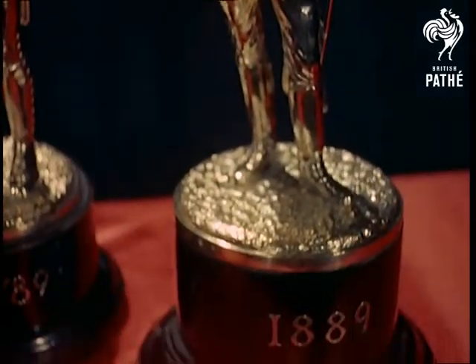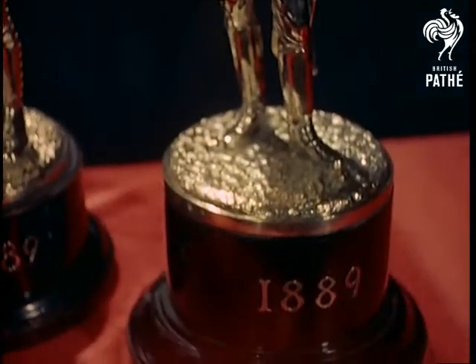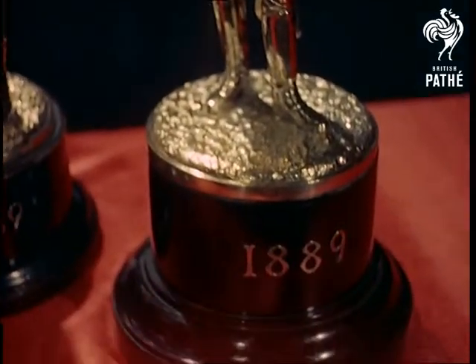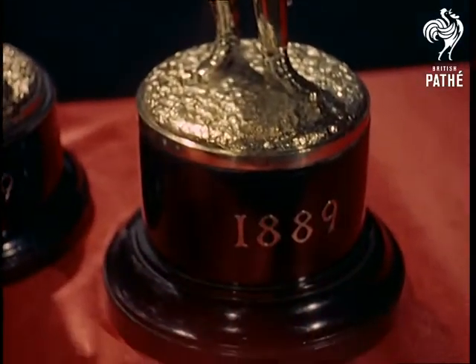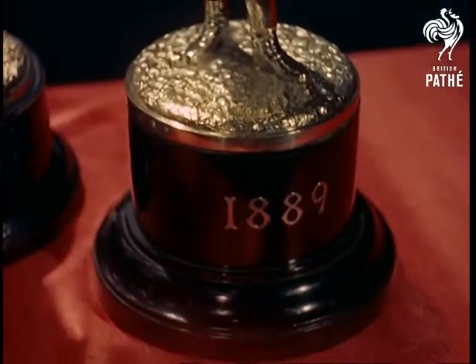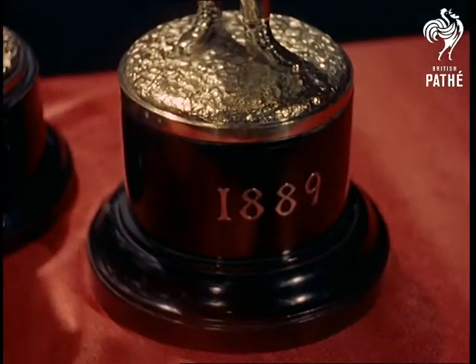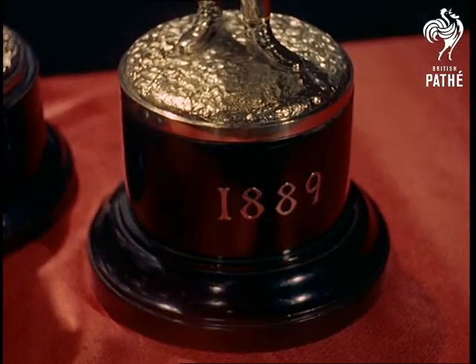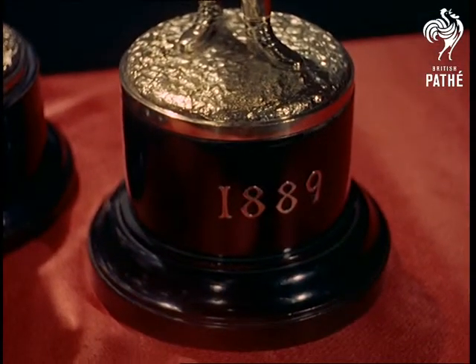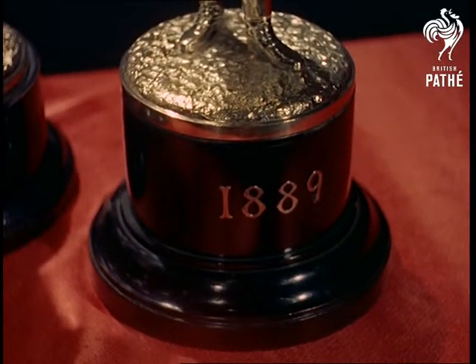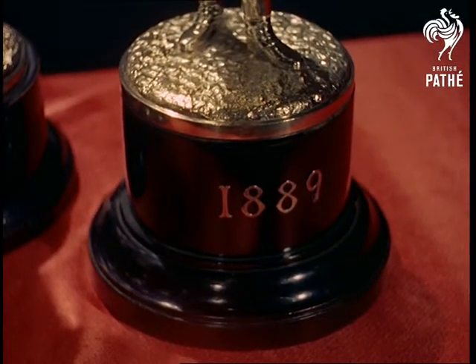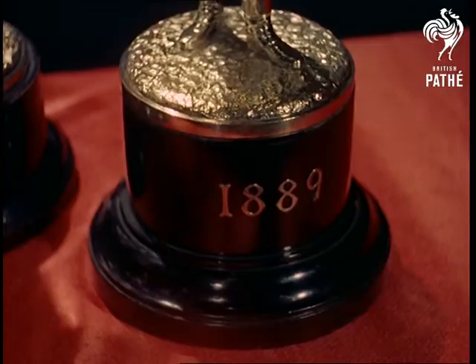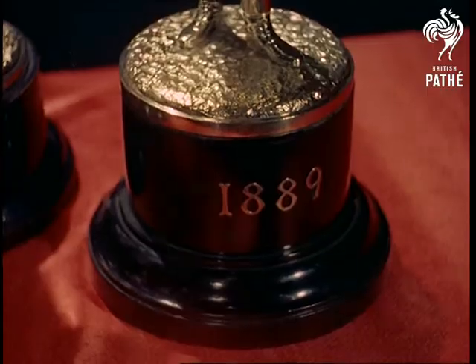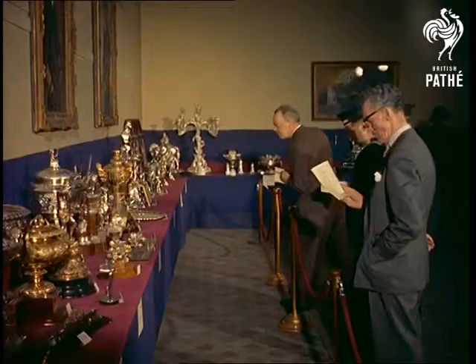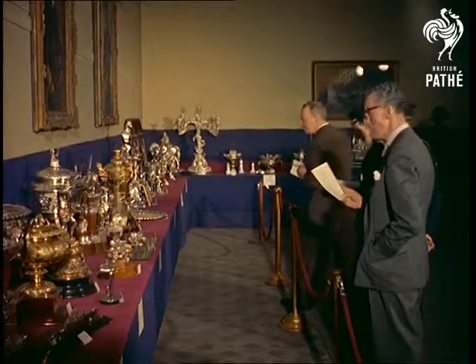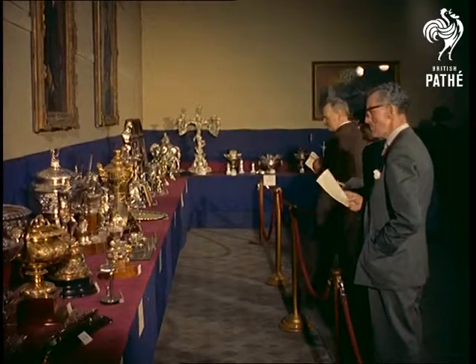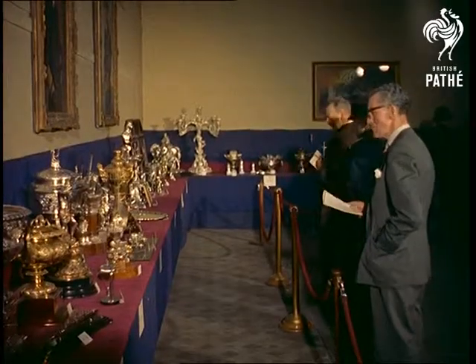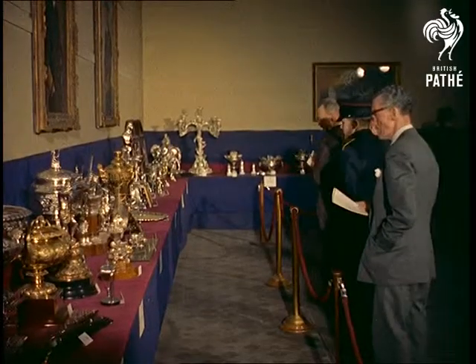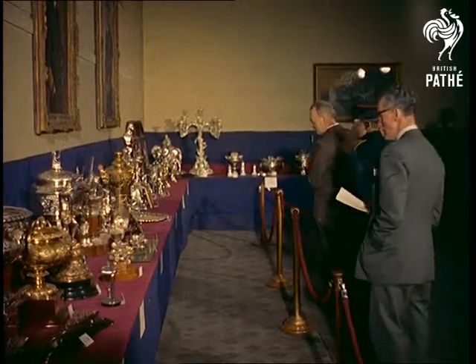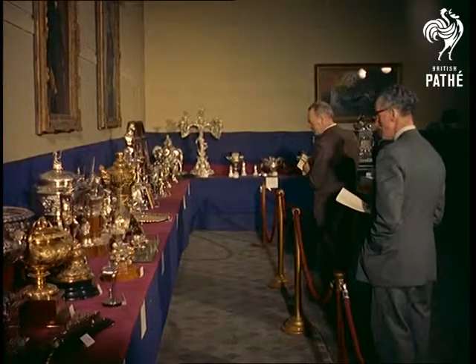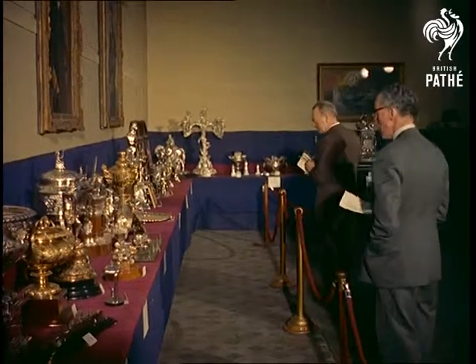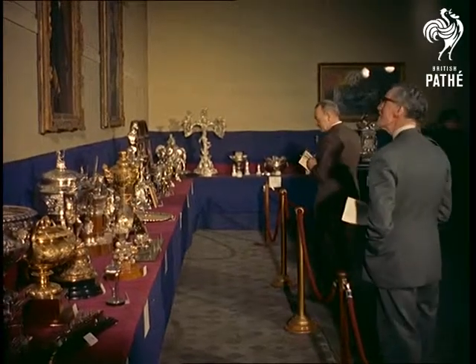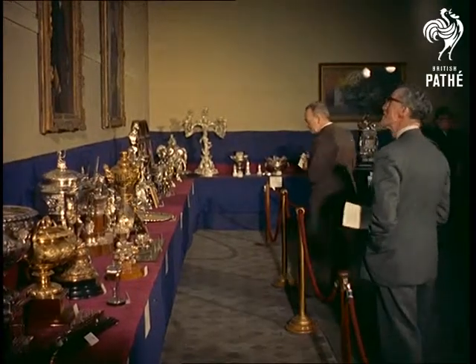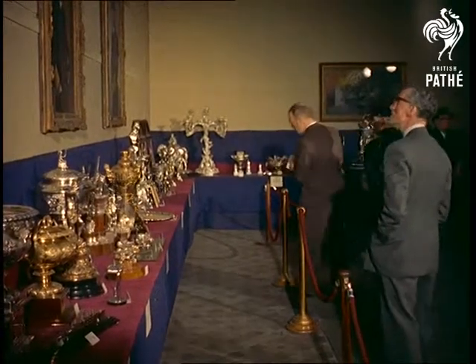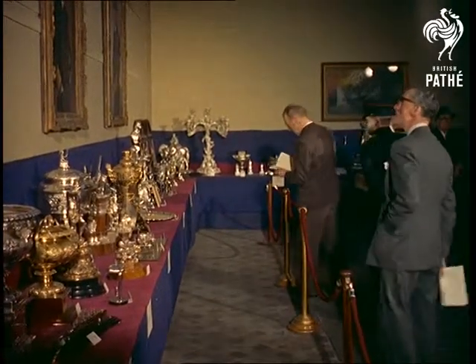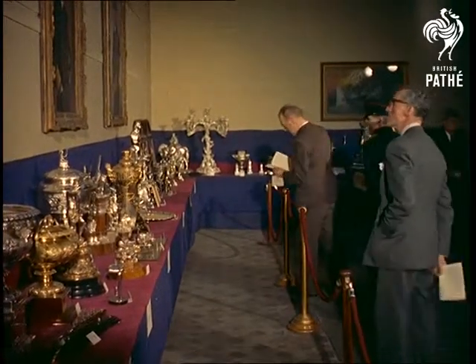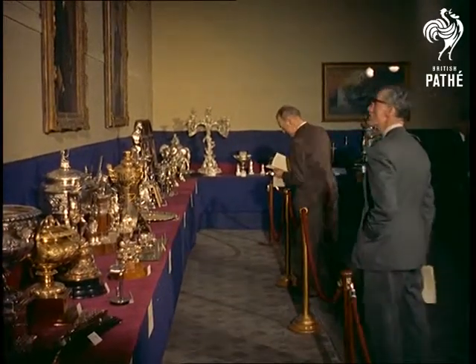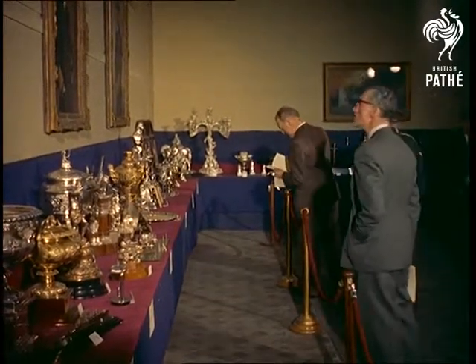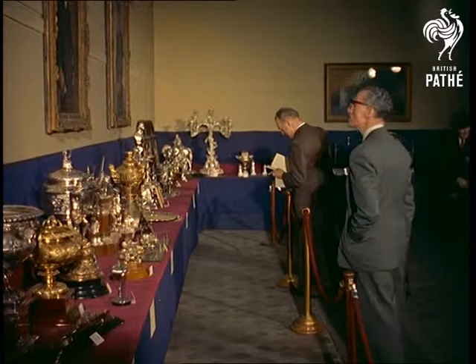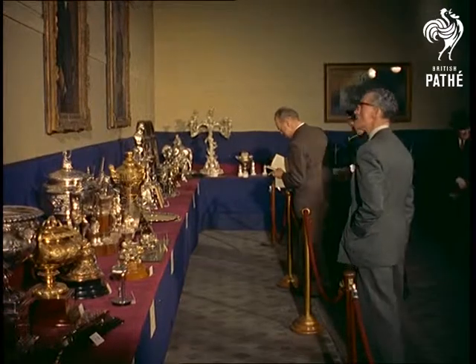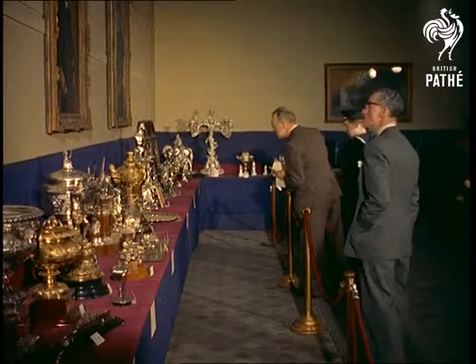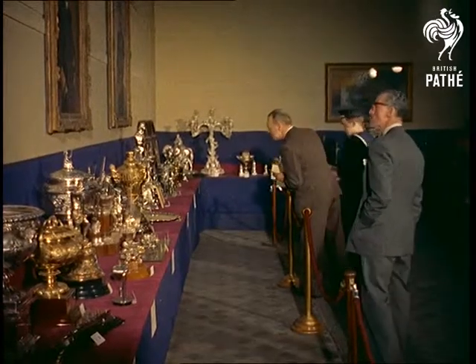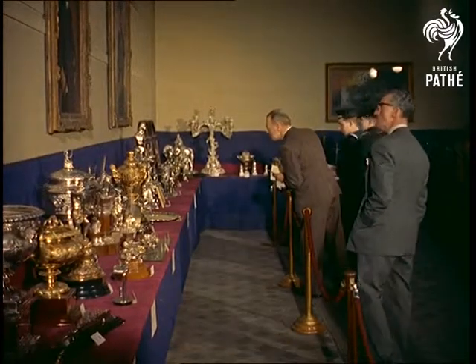Rarely, if ever, do these examples of the silversmith's craft reach the public's eye. Most of them have never been shown before and provide a really exceptional experience for the visitors to the exhibition.